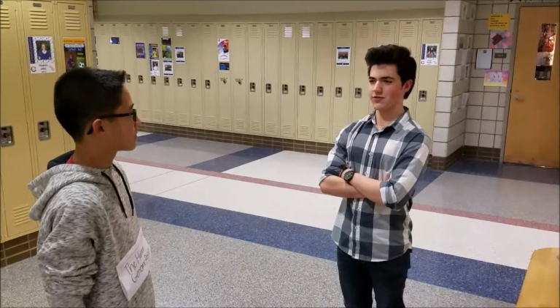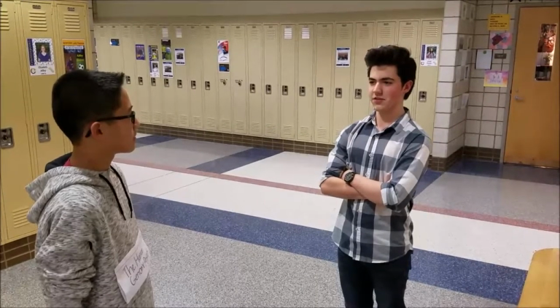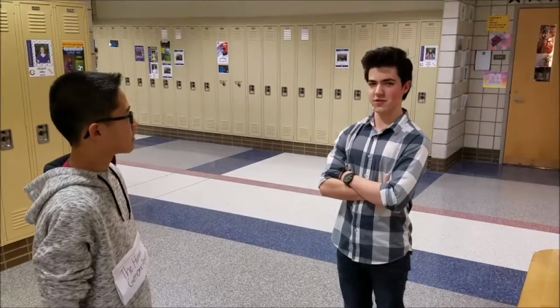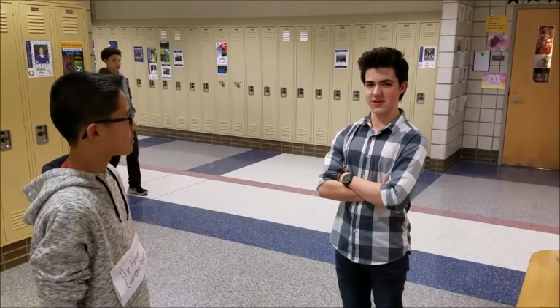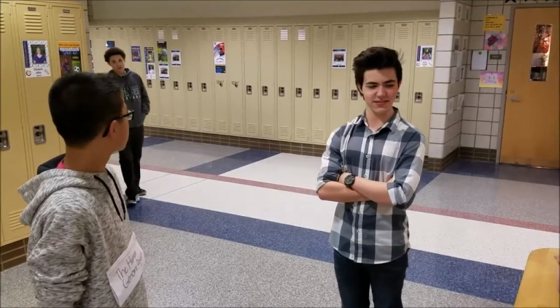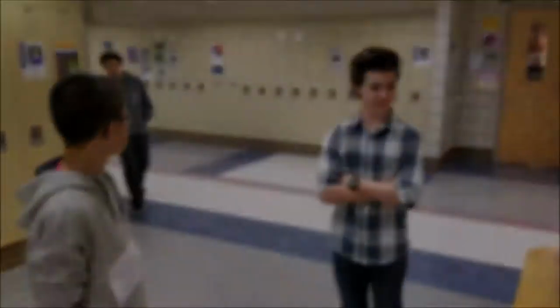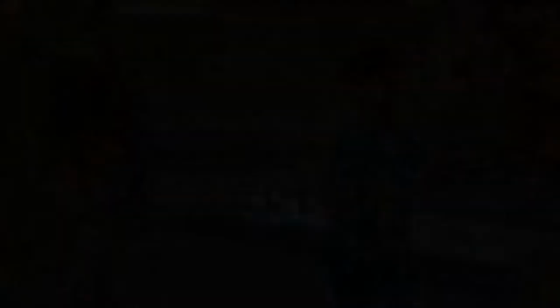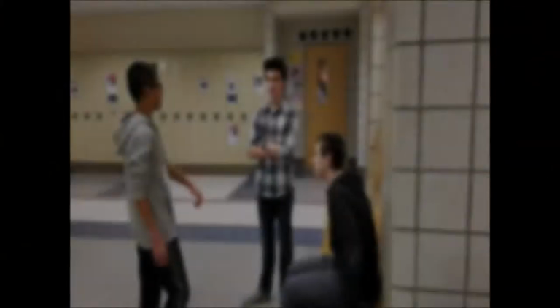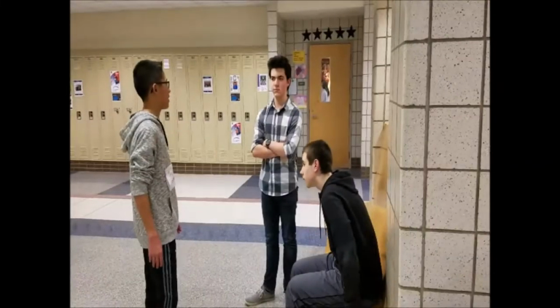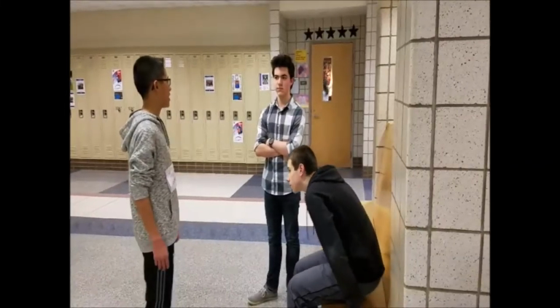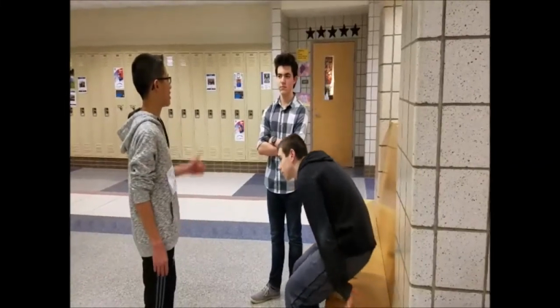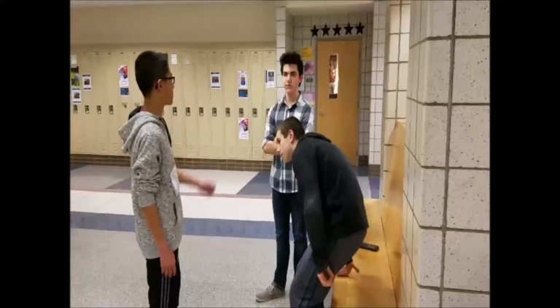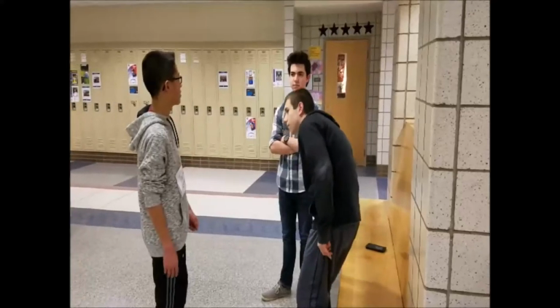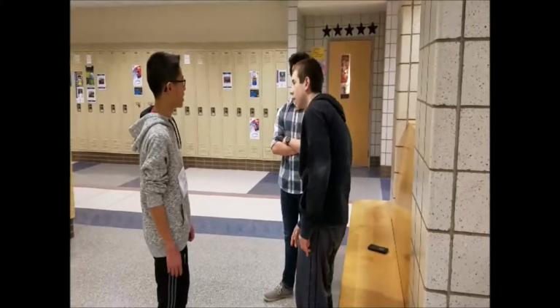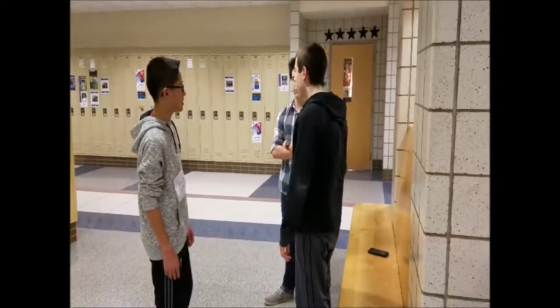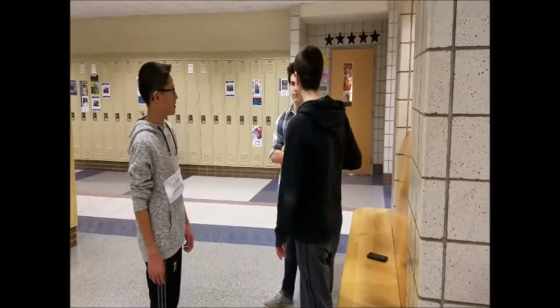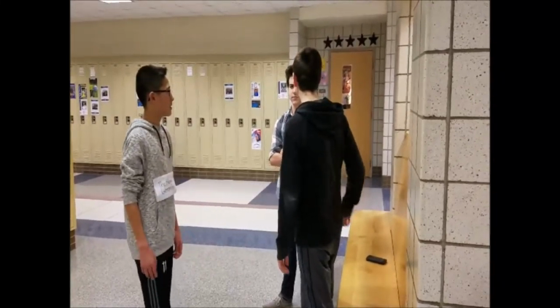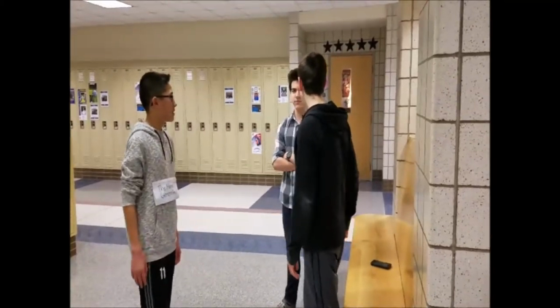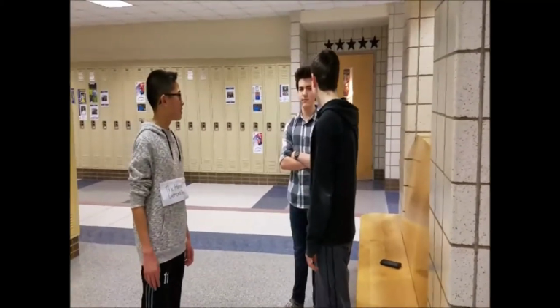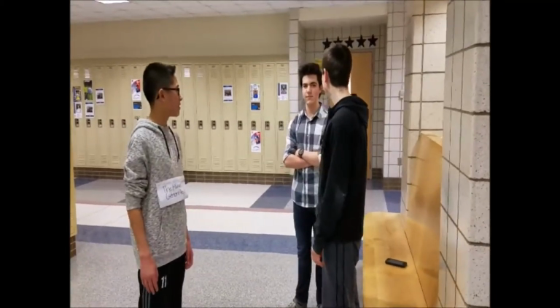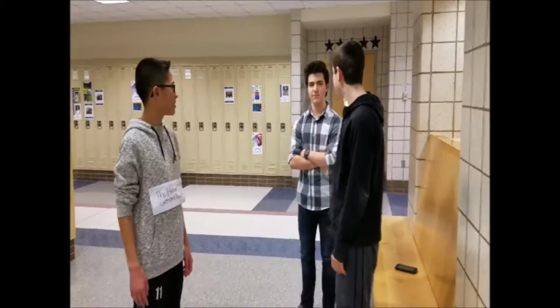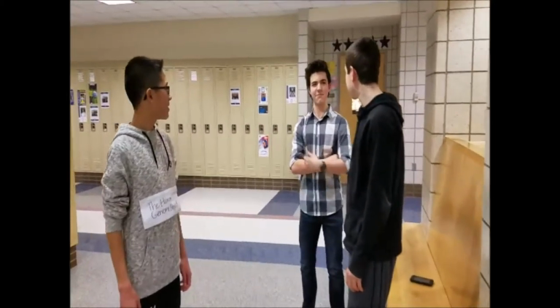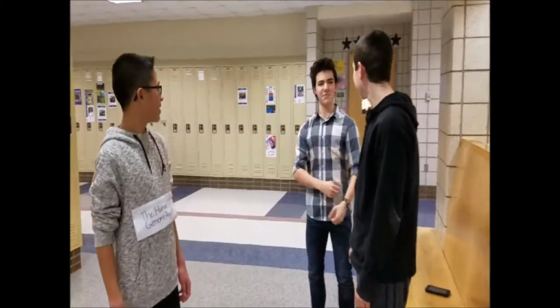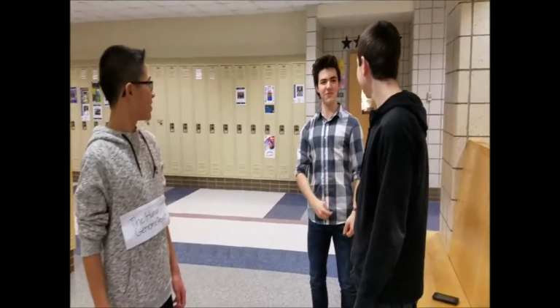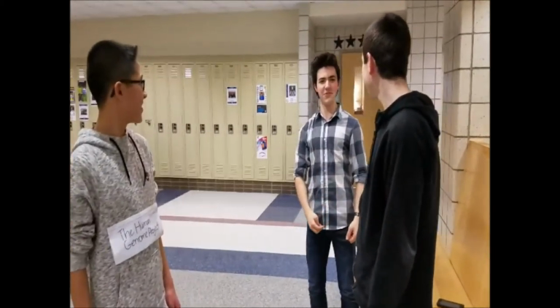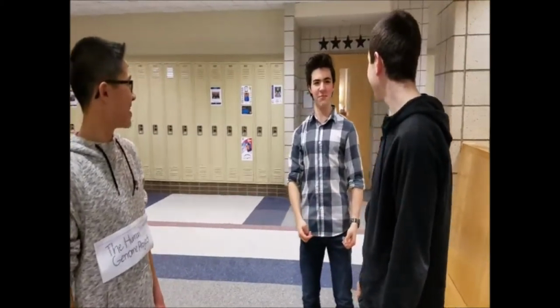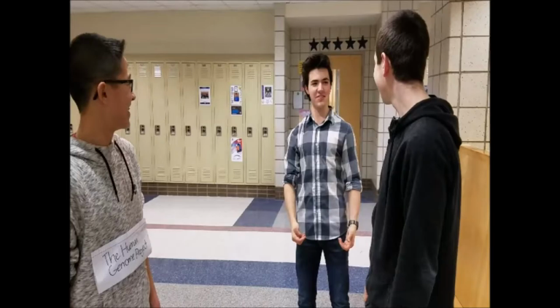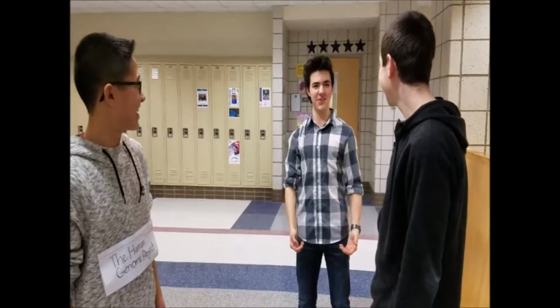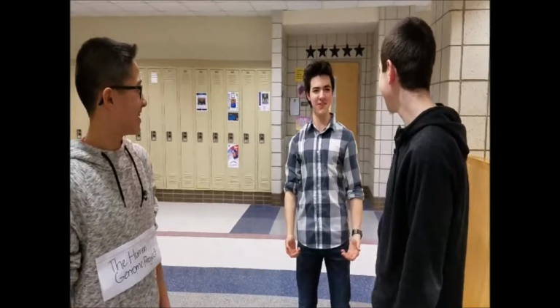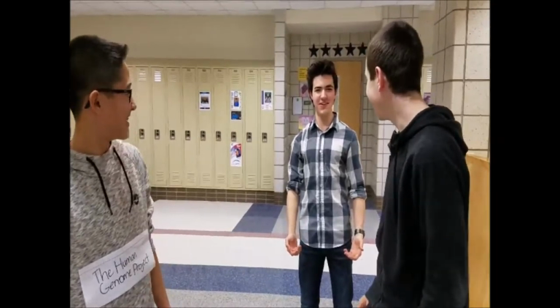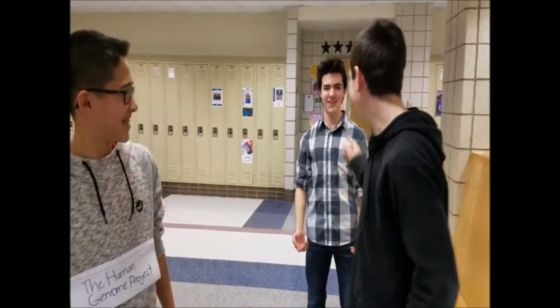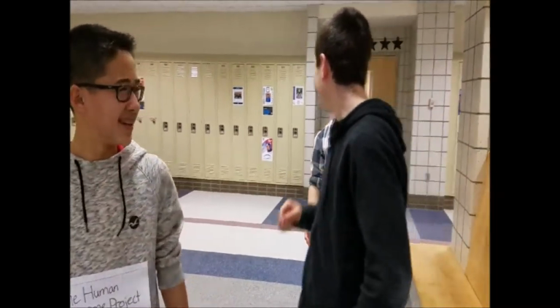You learn something new every day. Speaking of that, Ryan and I have to head over to biology class. We have to do a video for Mr. Fields. Mr. Fields? The best teacher ever? That's the one.